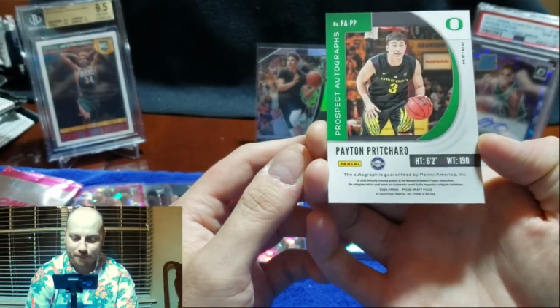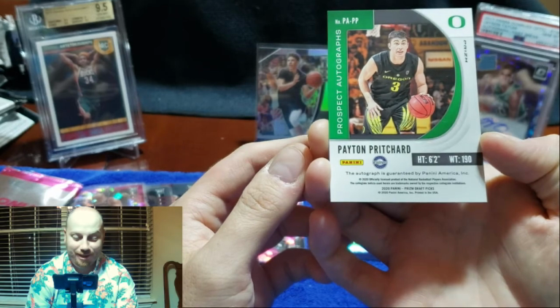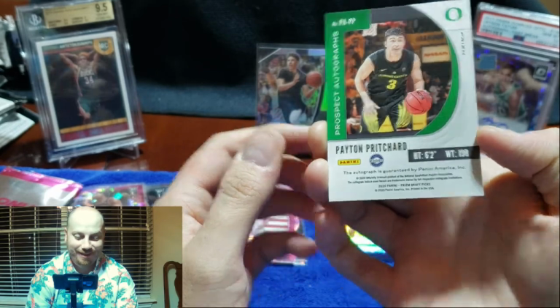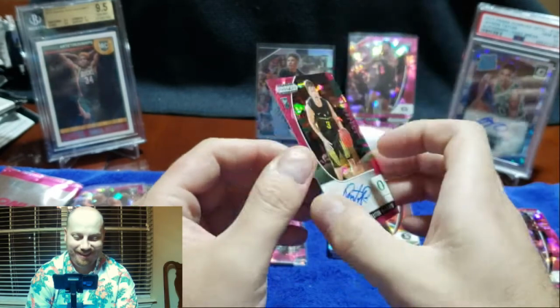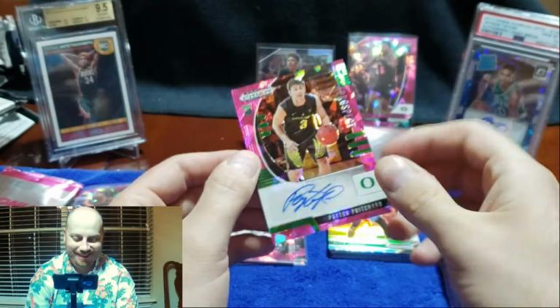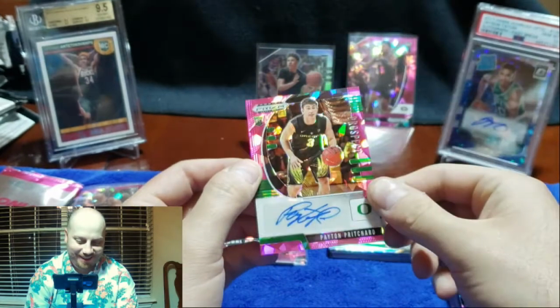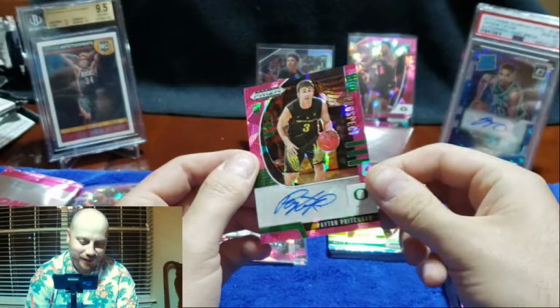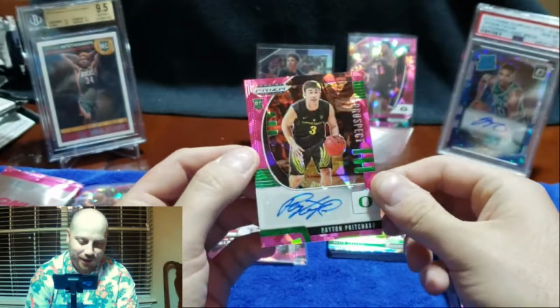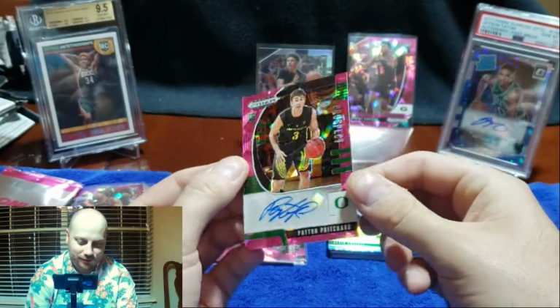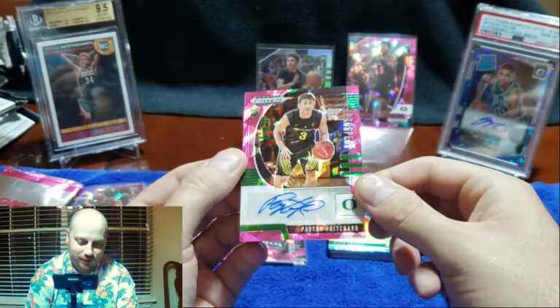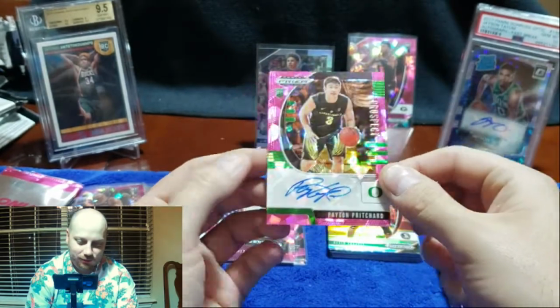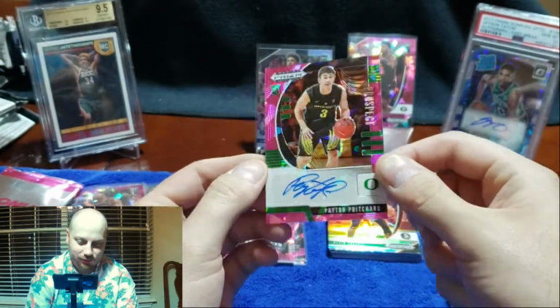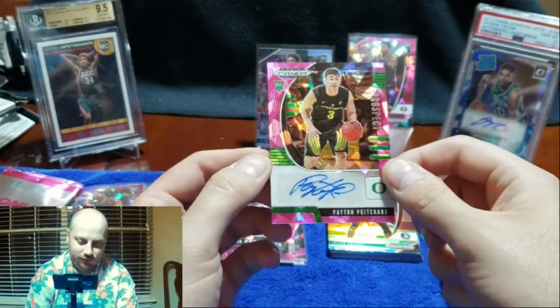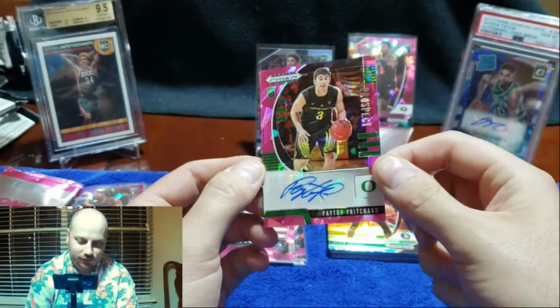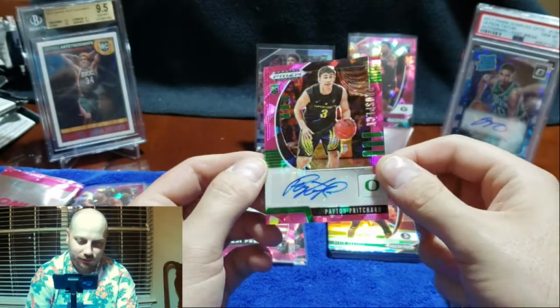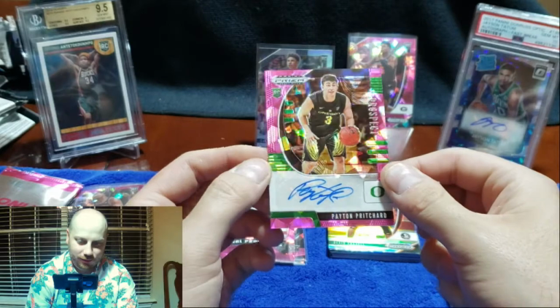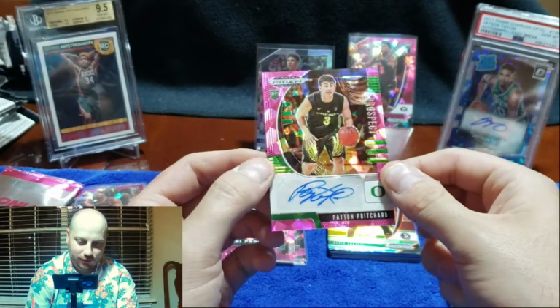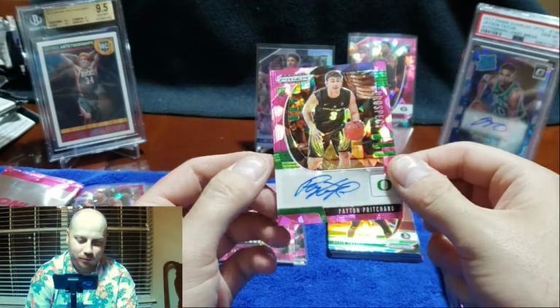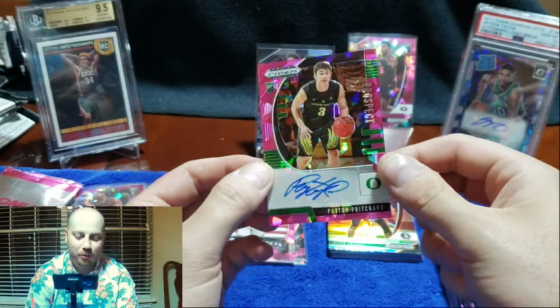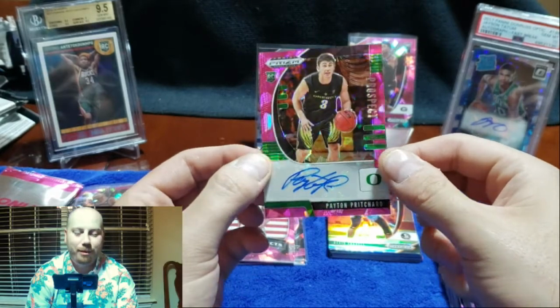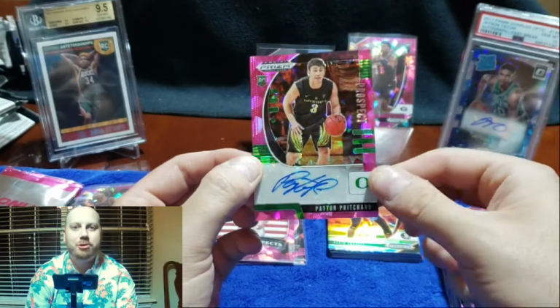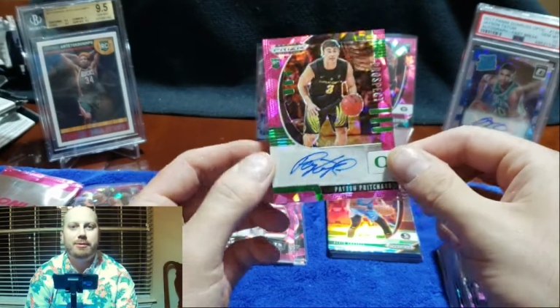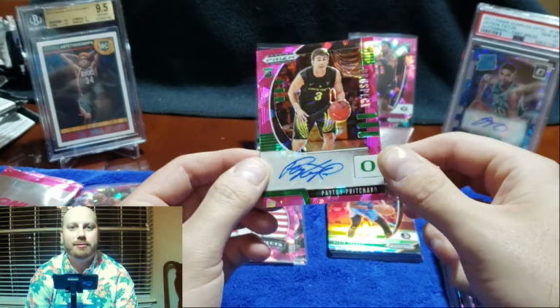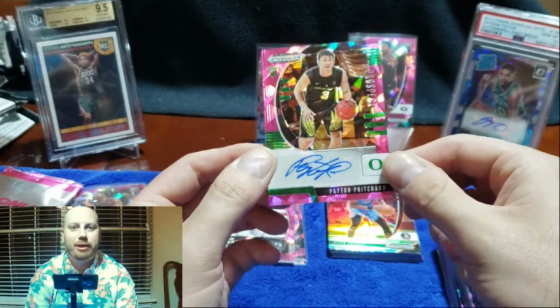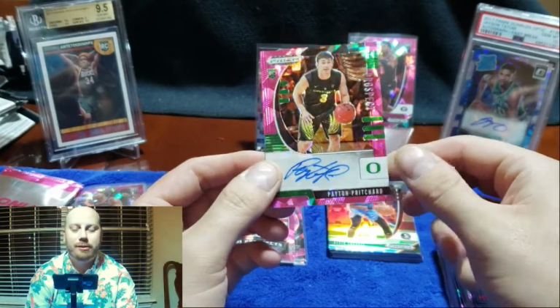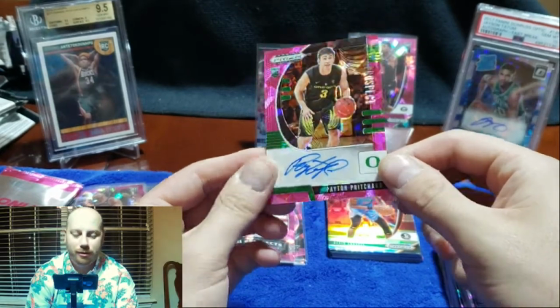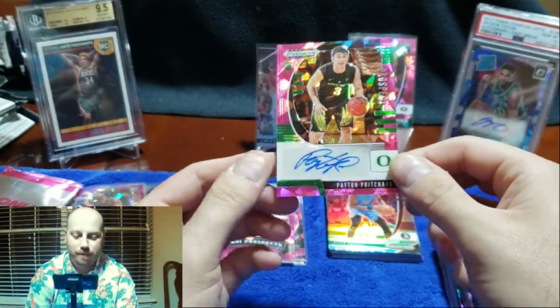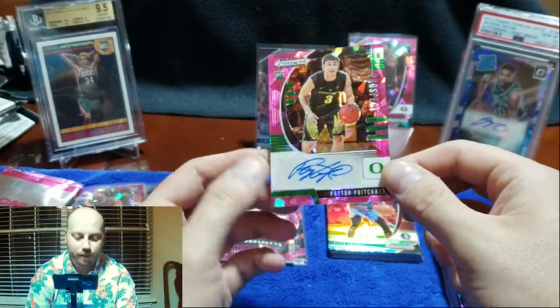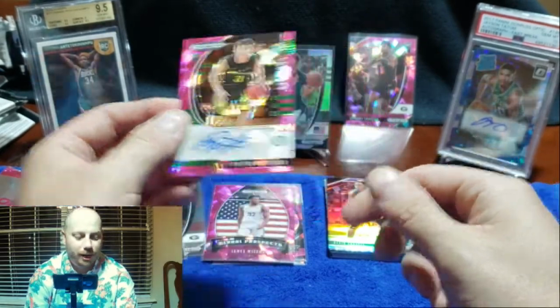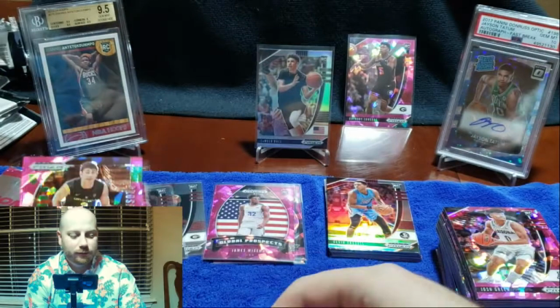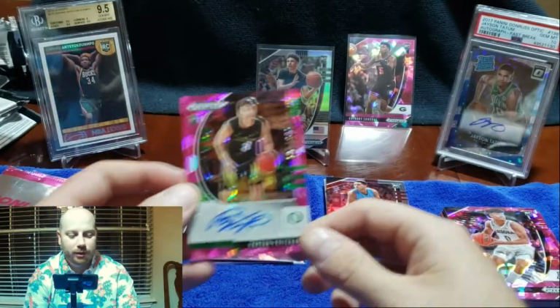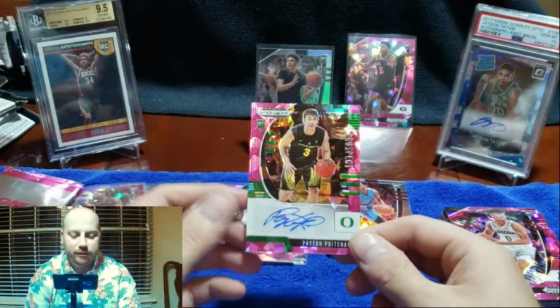I wonder if he got drafted. All right, so we're rooting for Peyton Pritchard now on the channel guys. That's it.